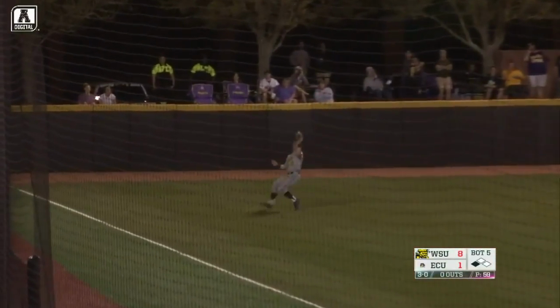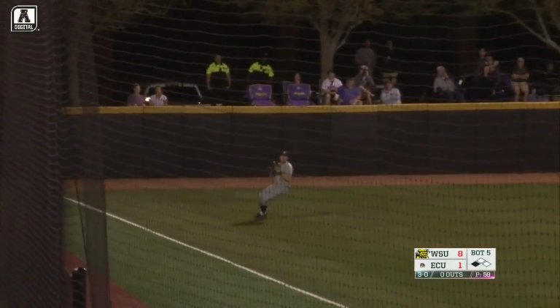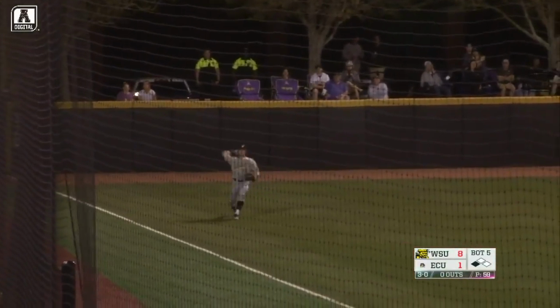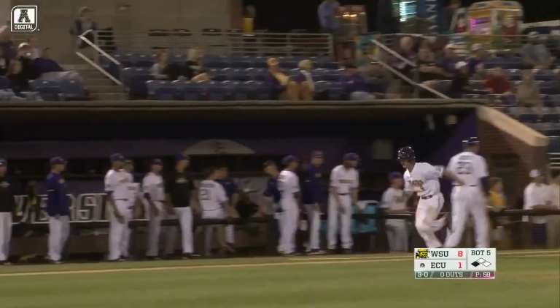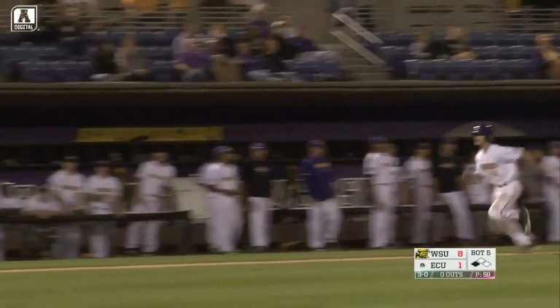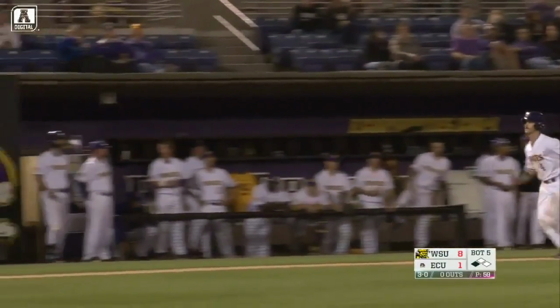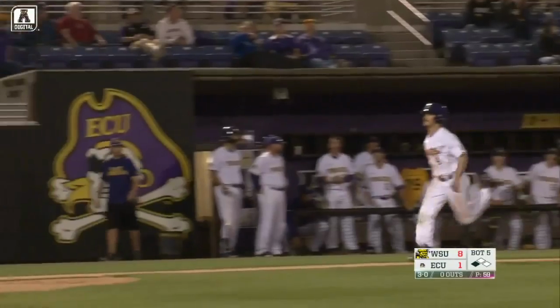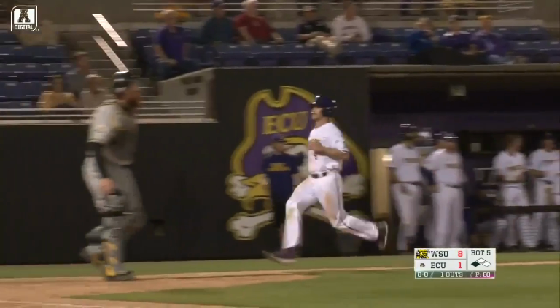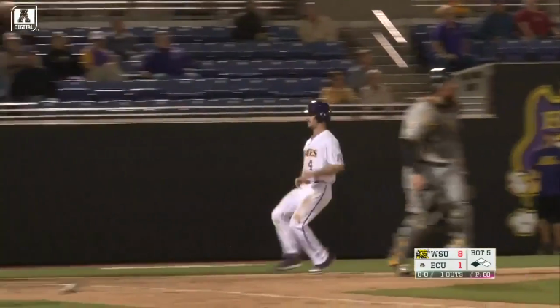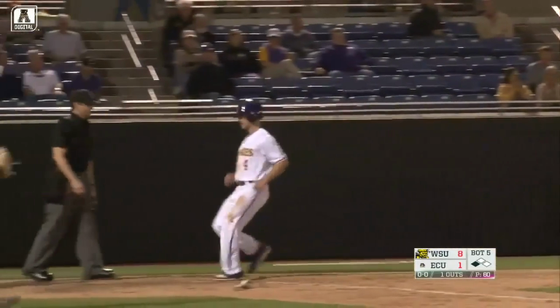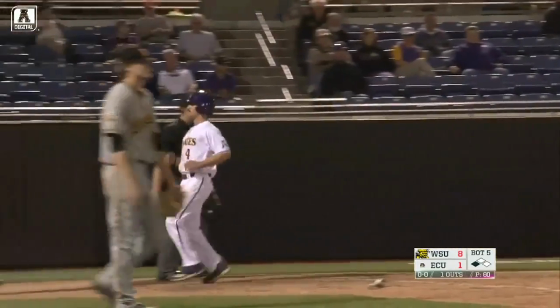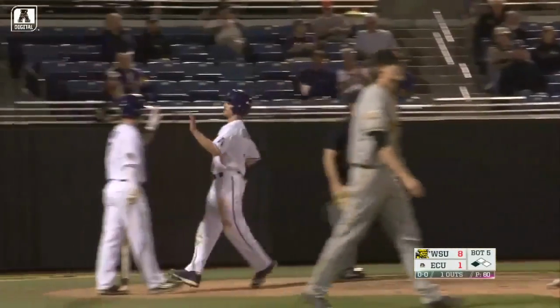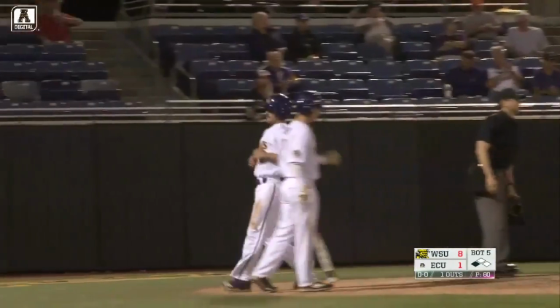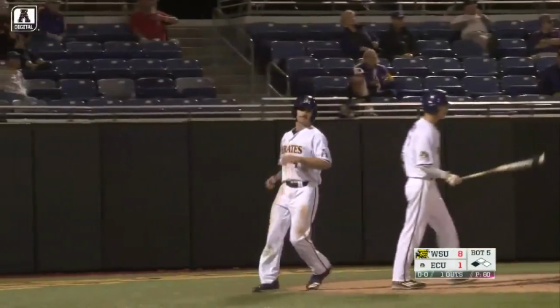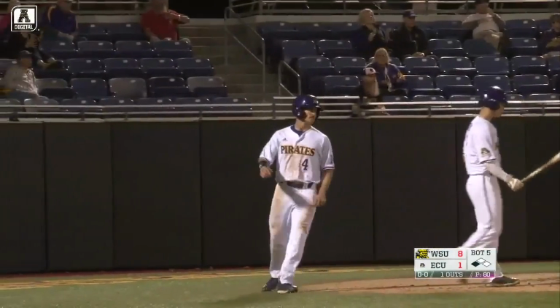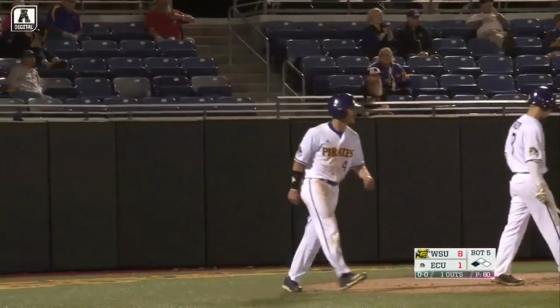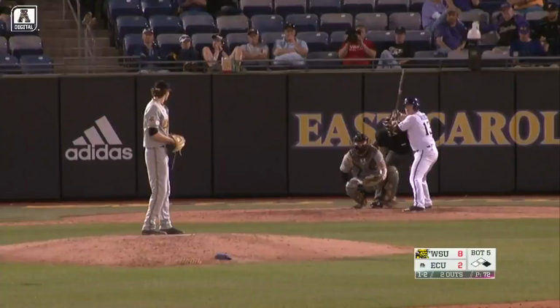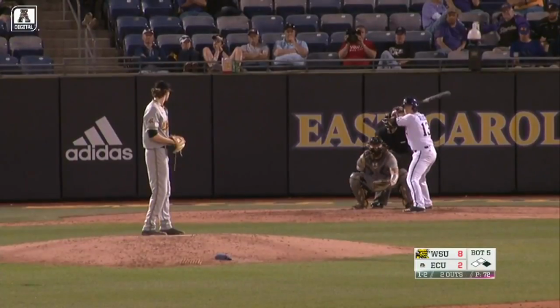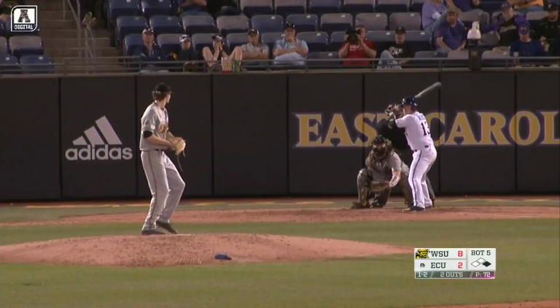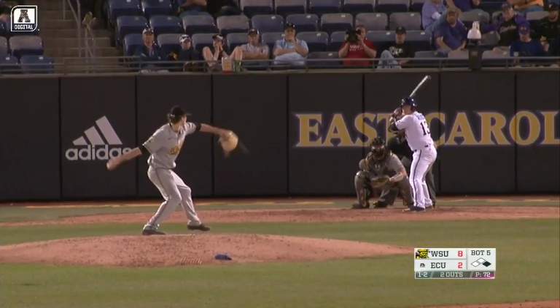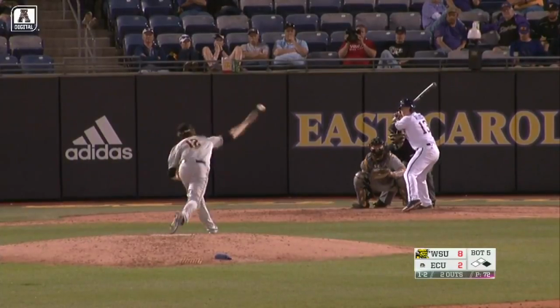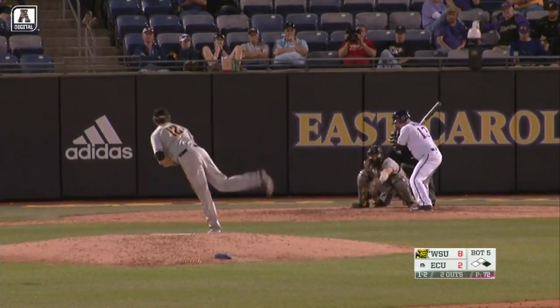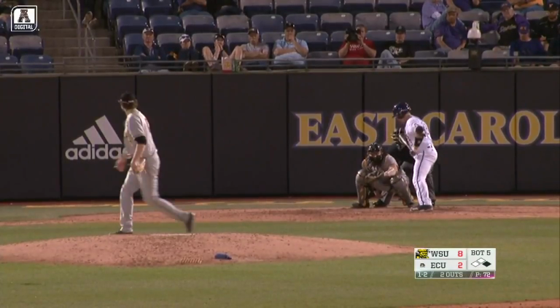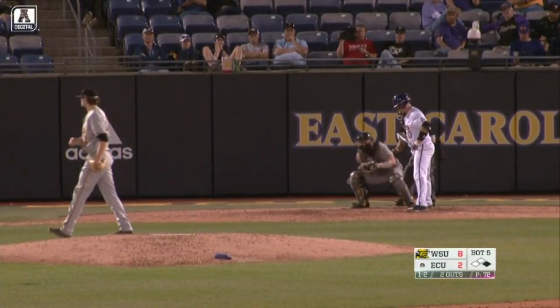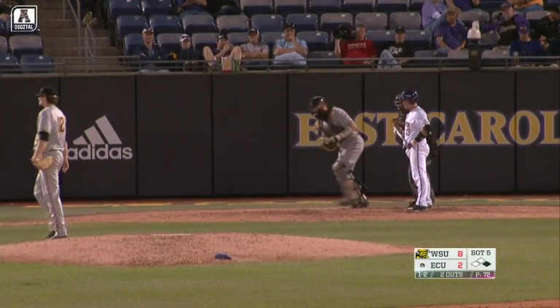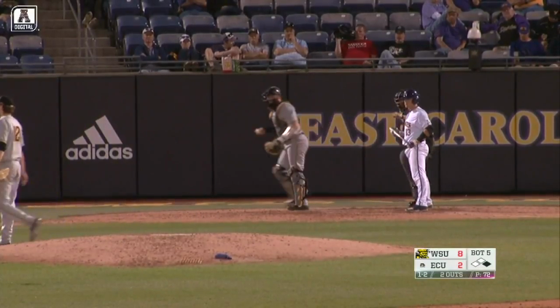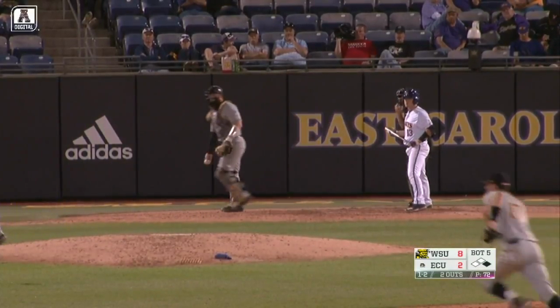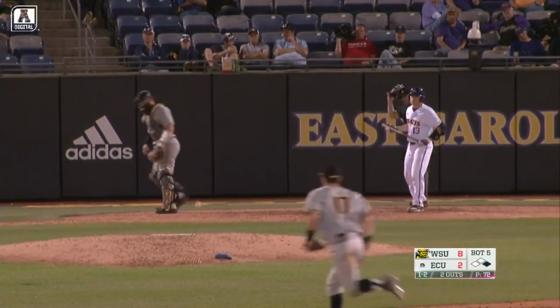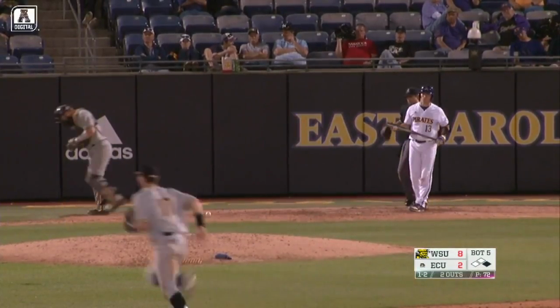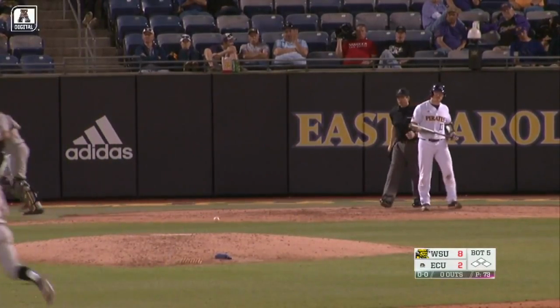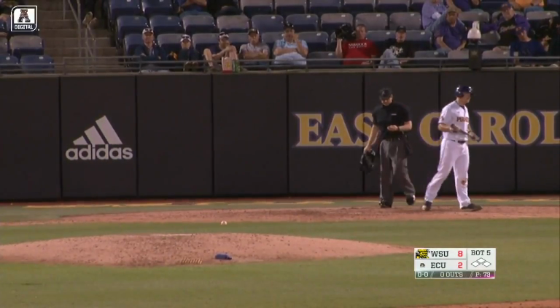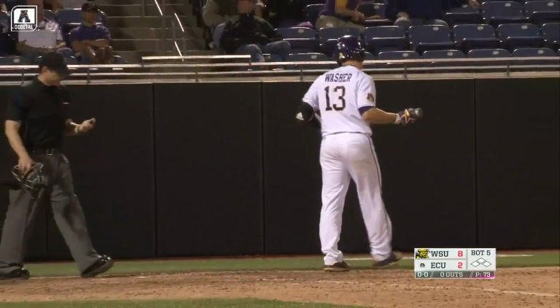Packard's already conquered the center field wall — this one to left, playable for Ritter, but a sacrifice fly that'll bring Hendrickson home. May have been low, but they'll ring him up.